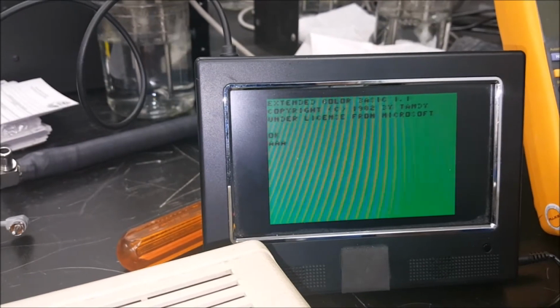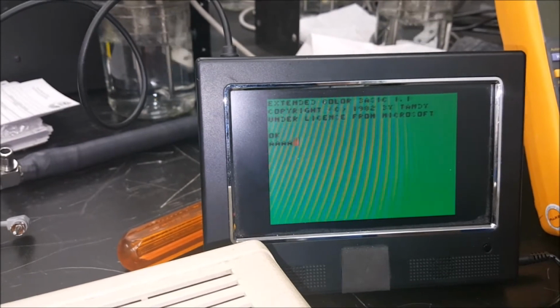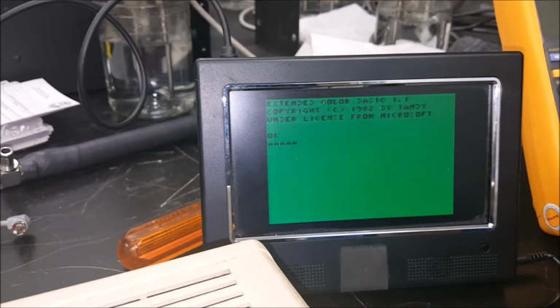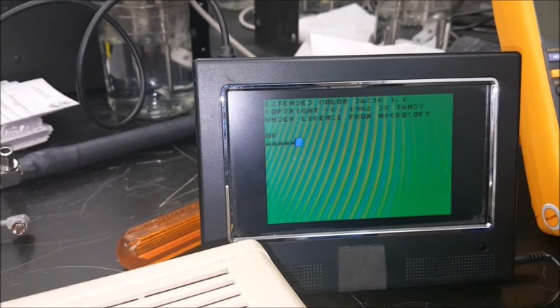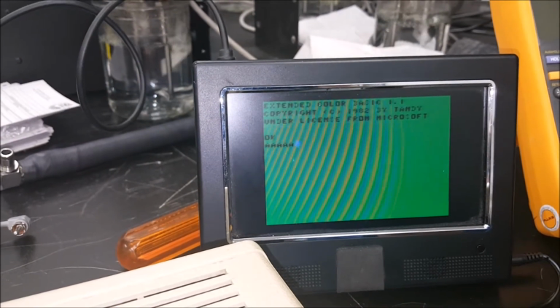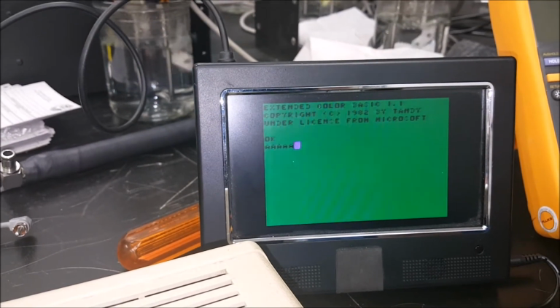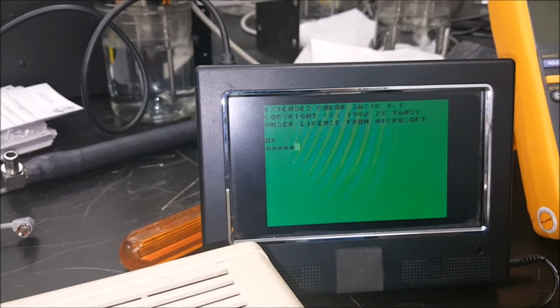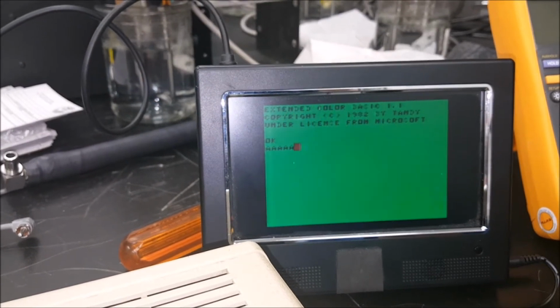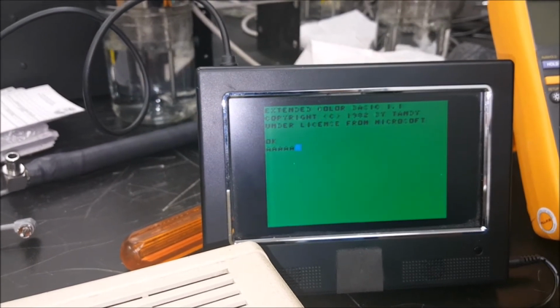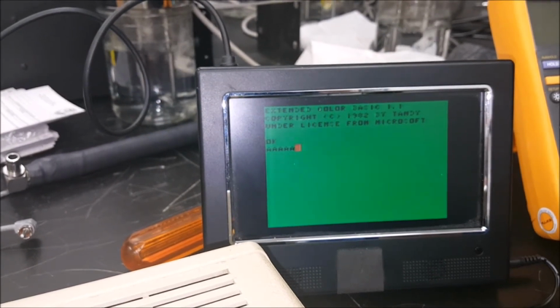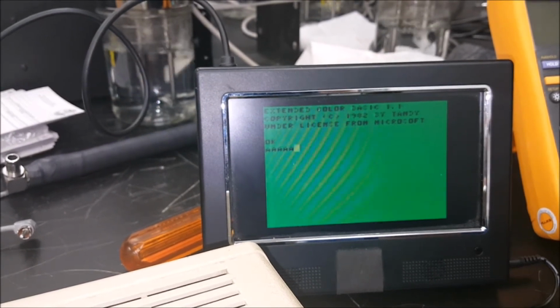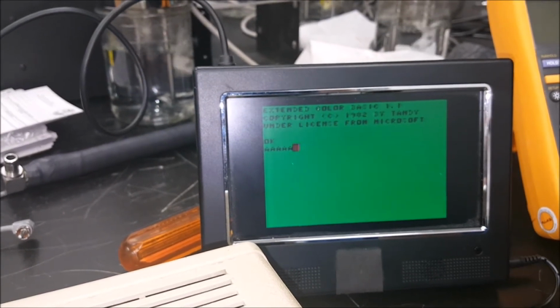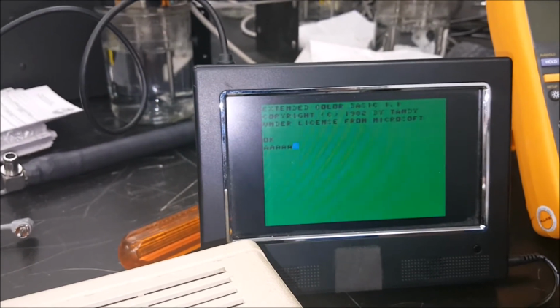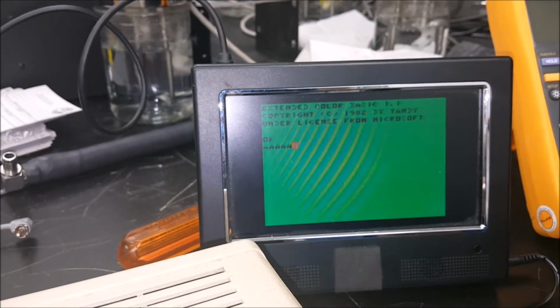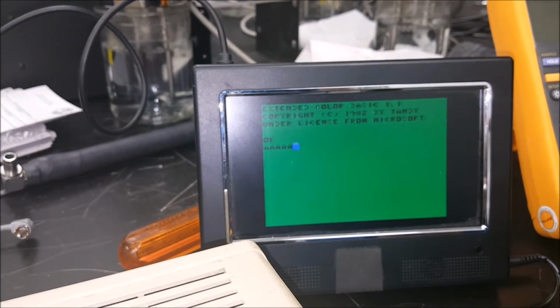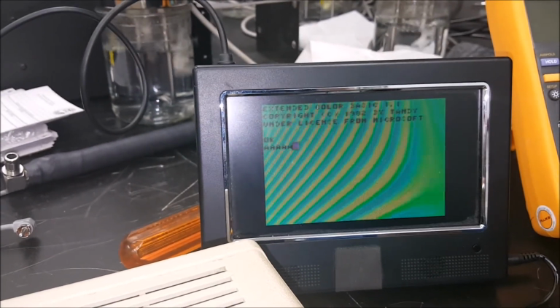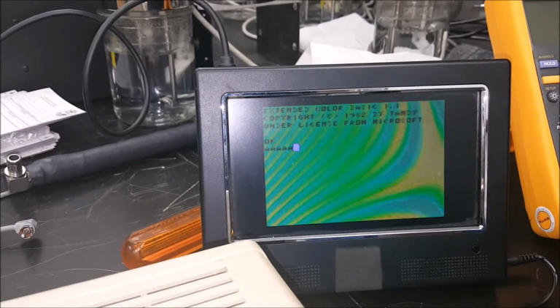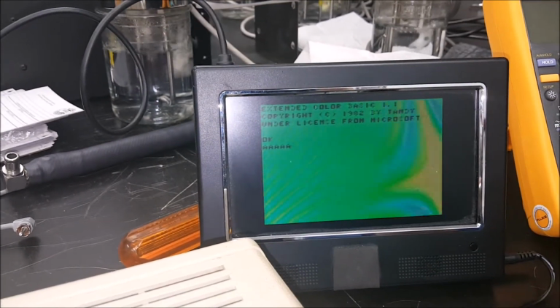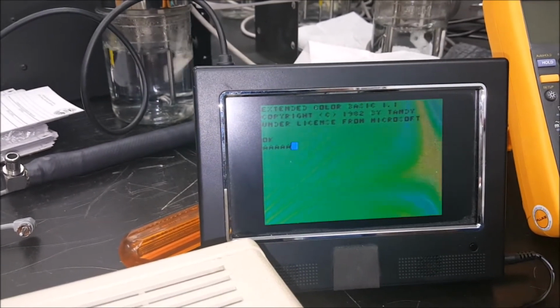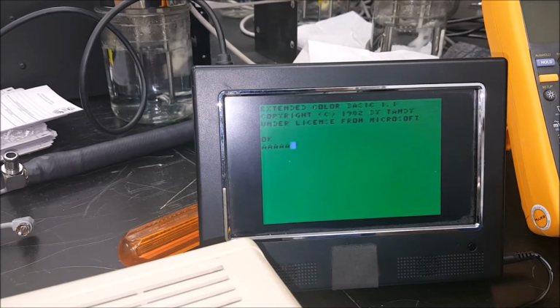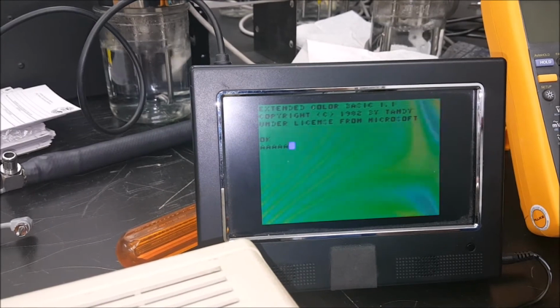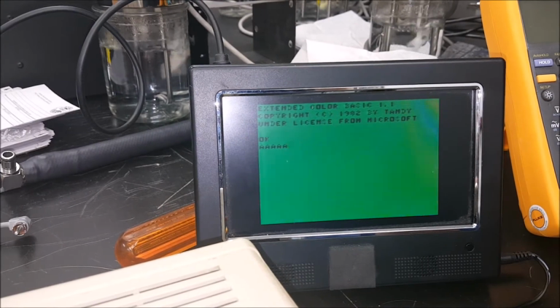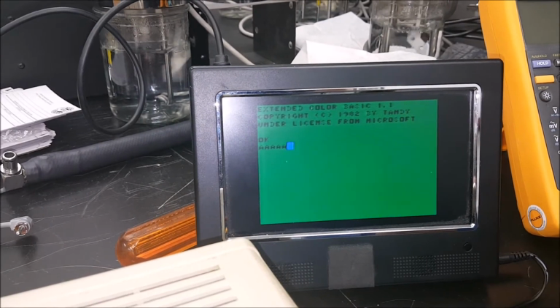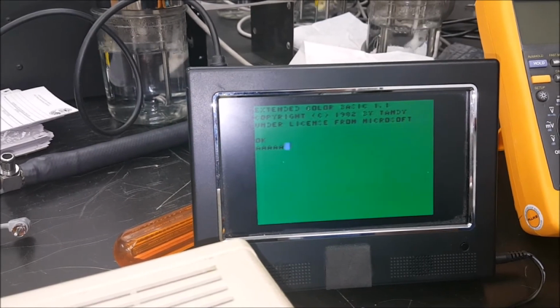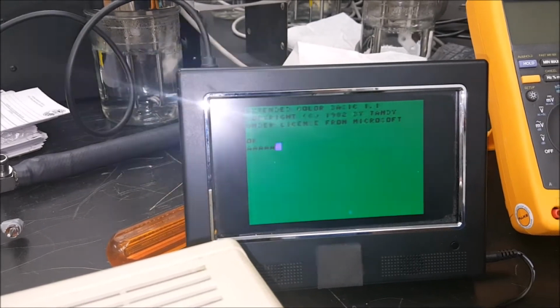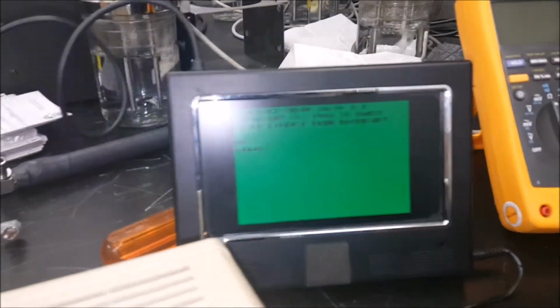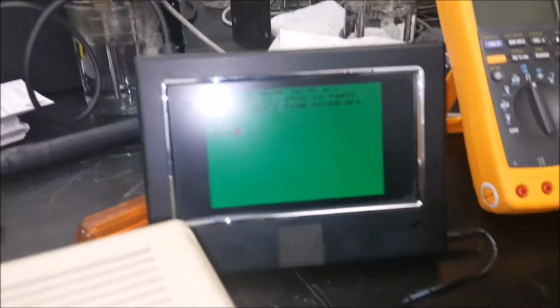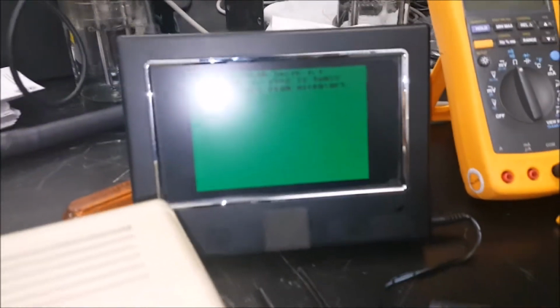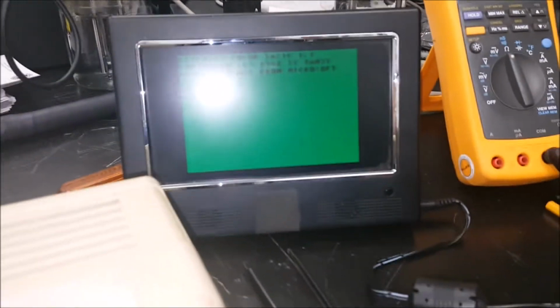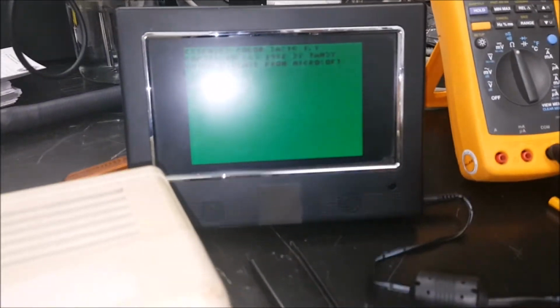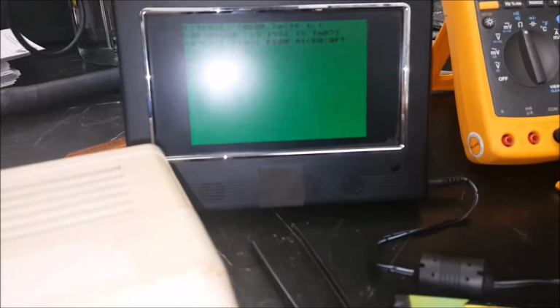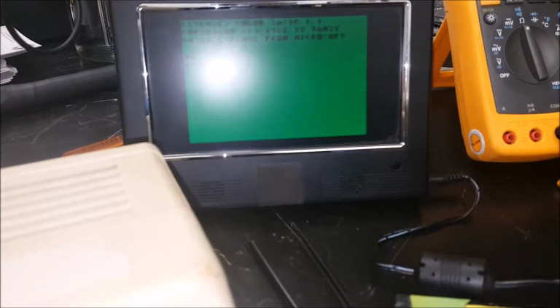Now this one has been locking up on me, so we're going to take it apart and clean some chips and have a look around inside and see how it goes.